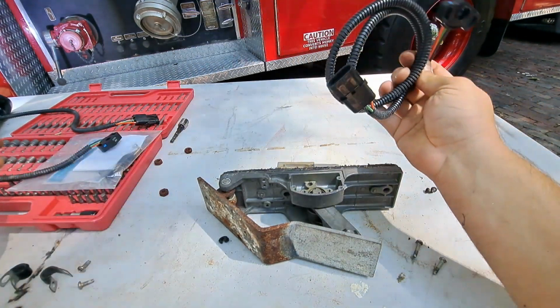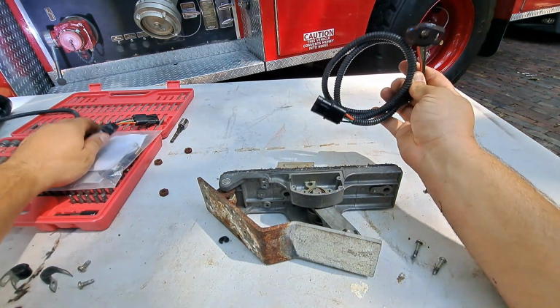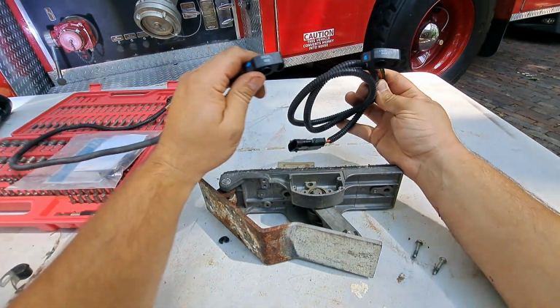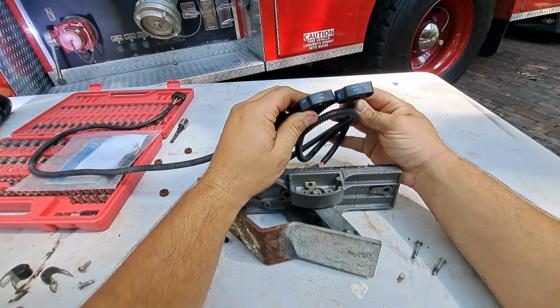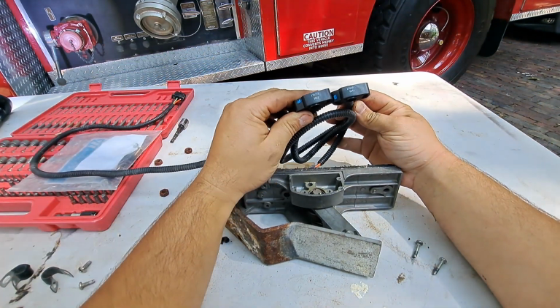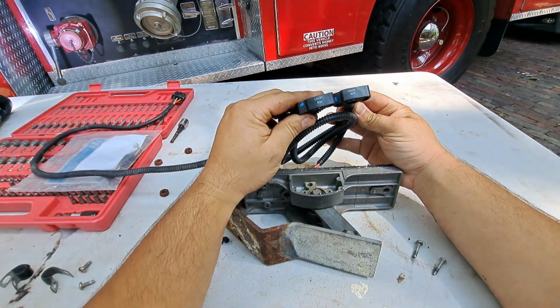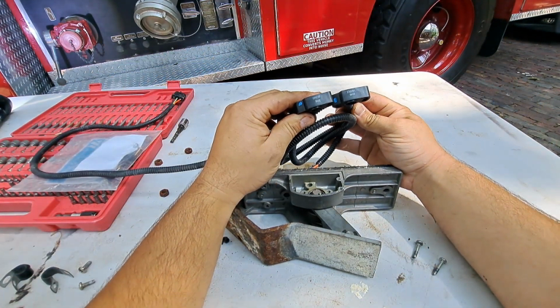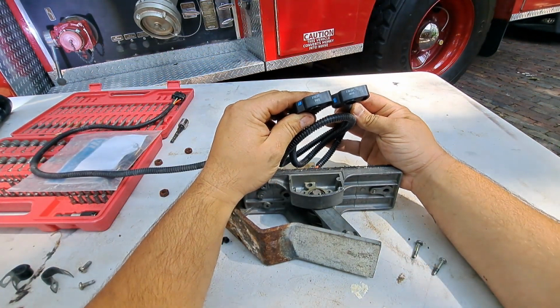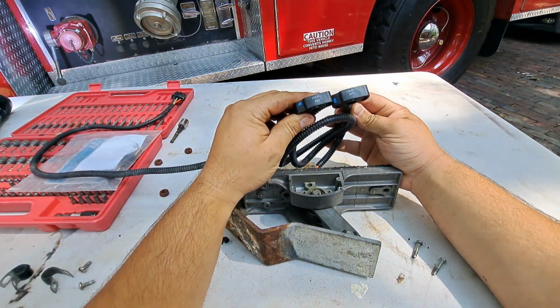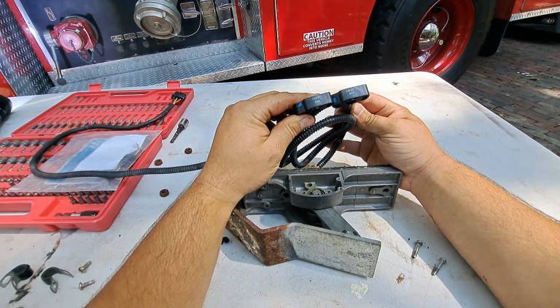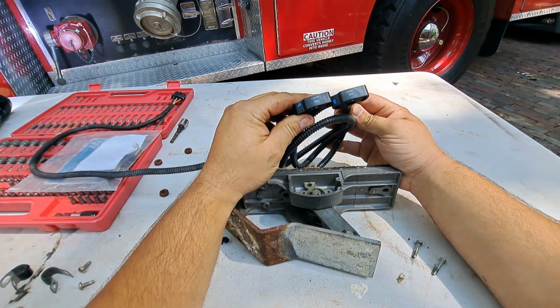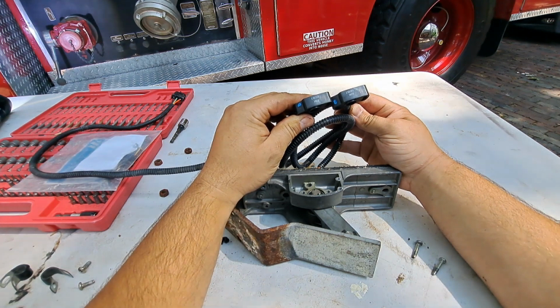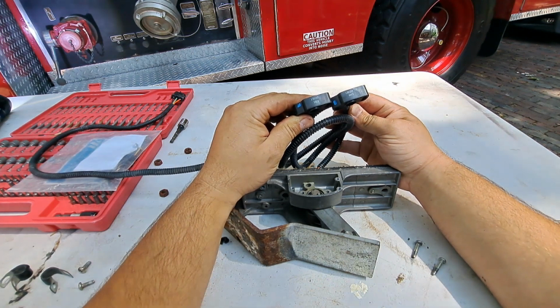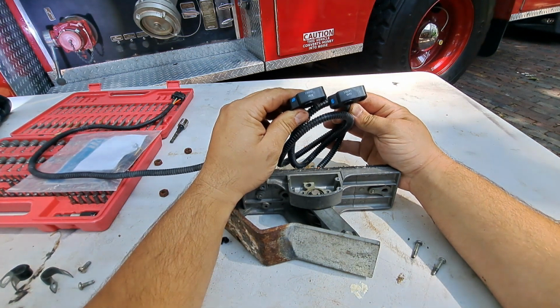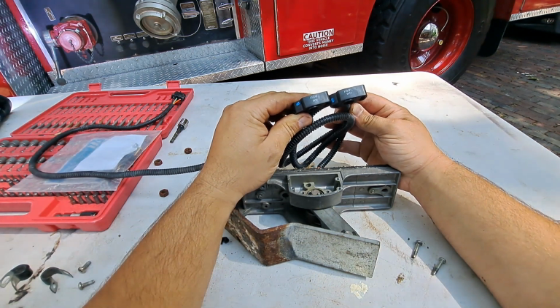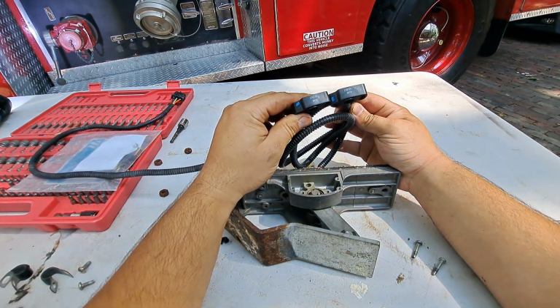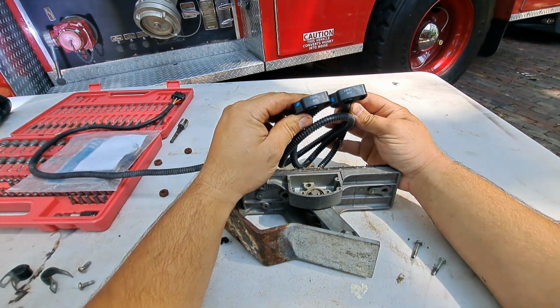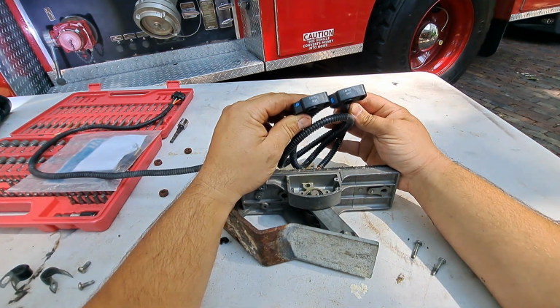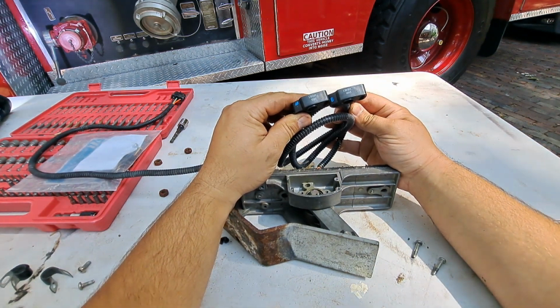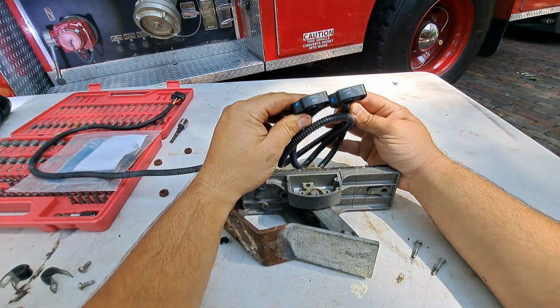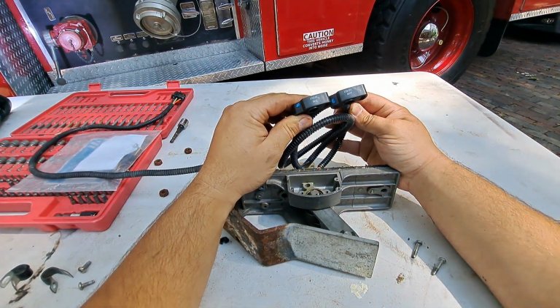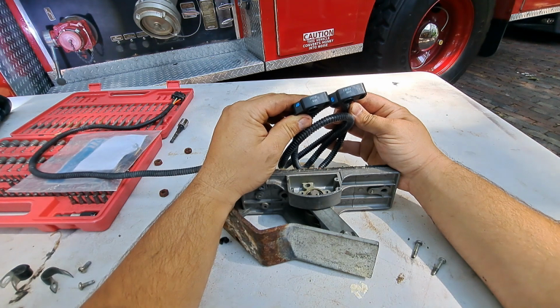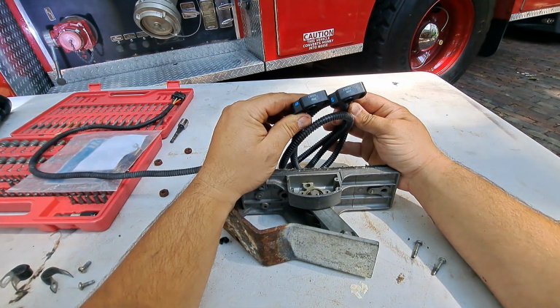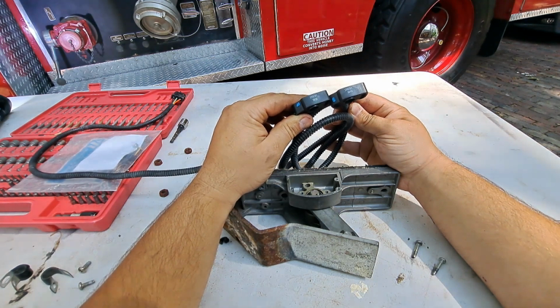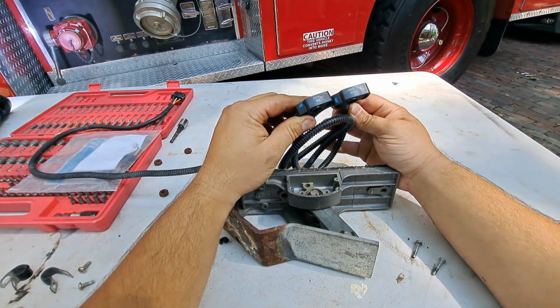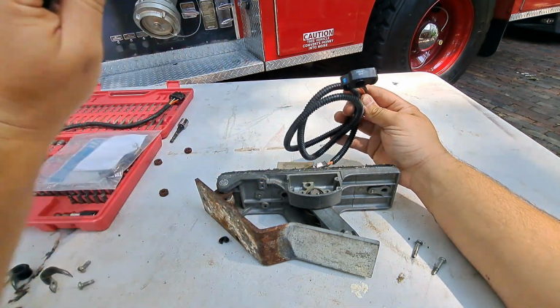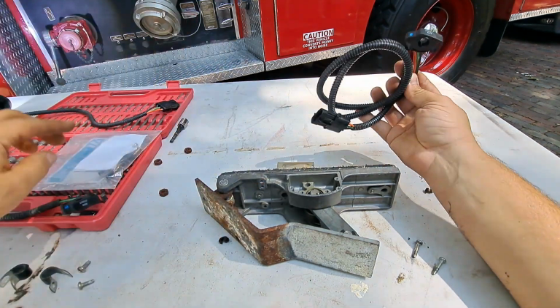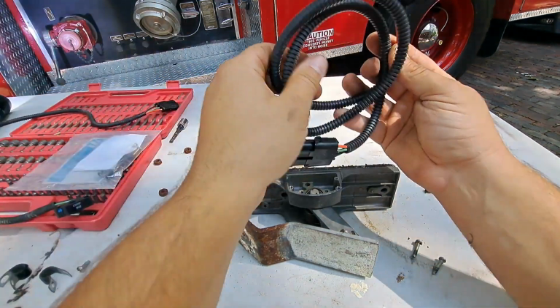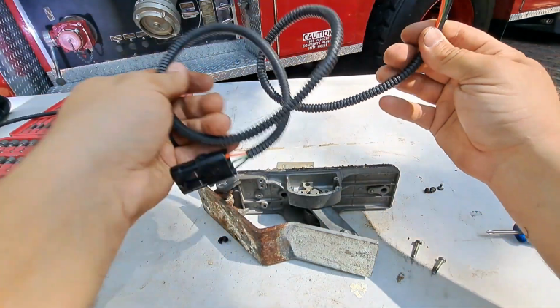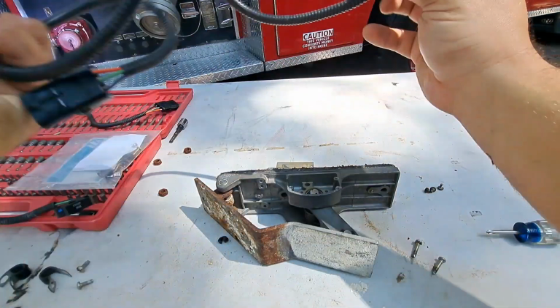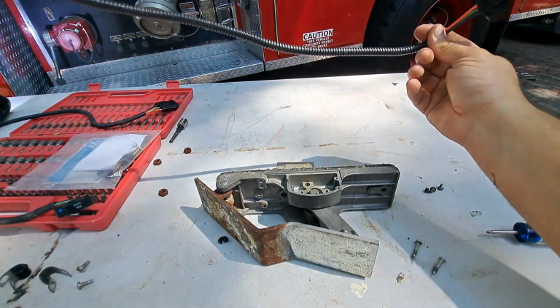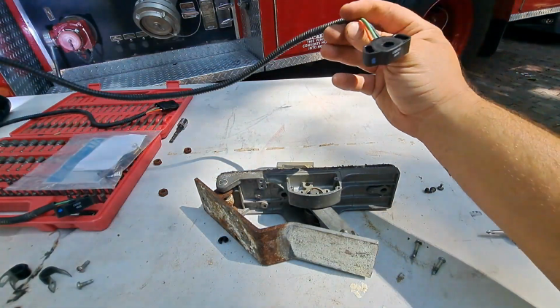Here's the new one. Let's check the part numbers. This one's got a different four-digit code at the bottom, but otherwise it's the correct part number — I assume that's a manufacturer date or something like that. So let's go ahead and install the new one.